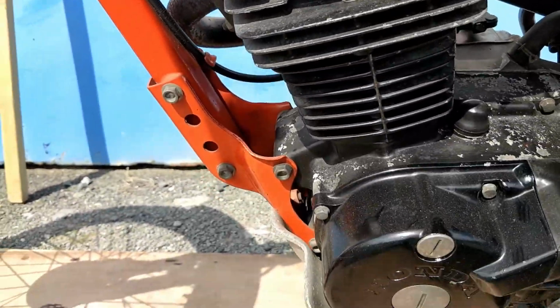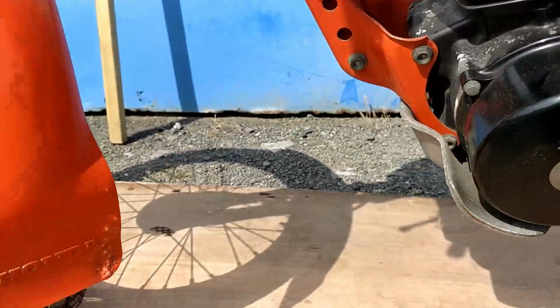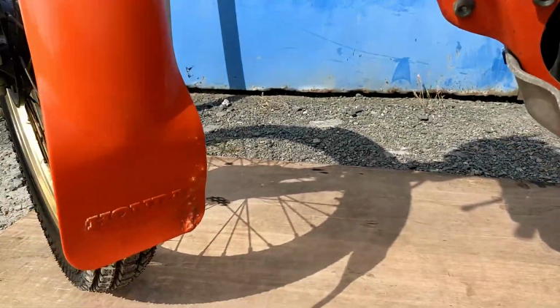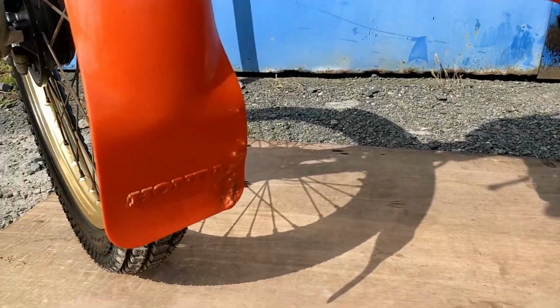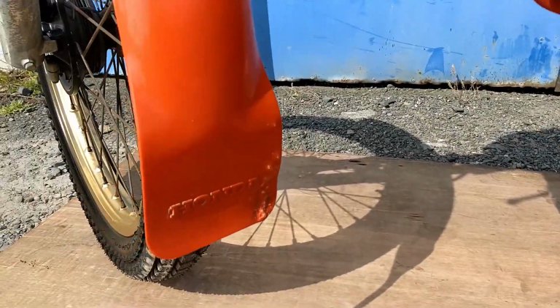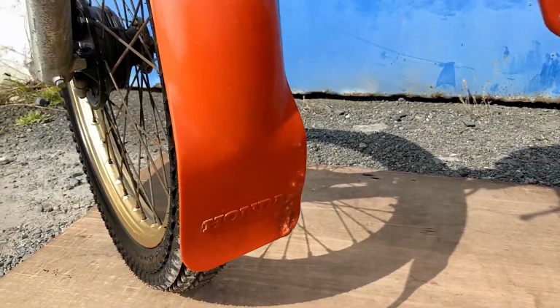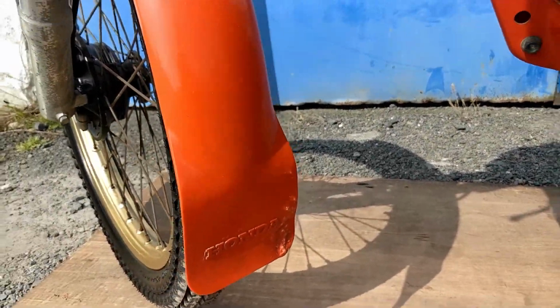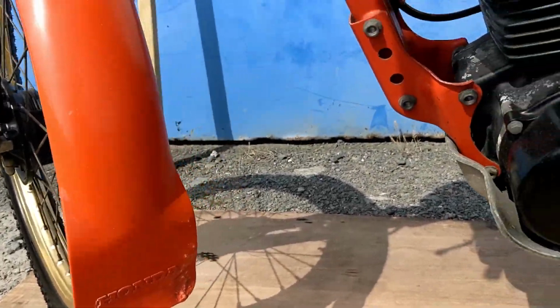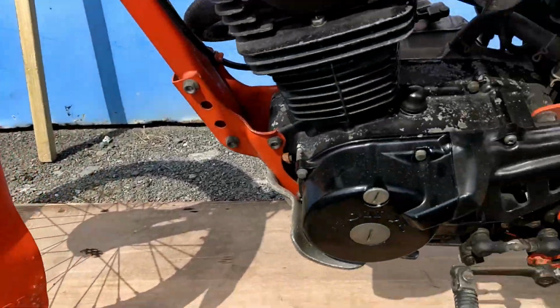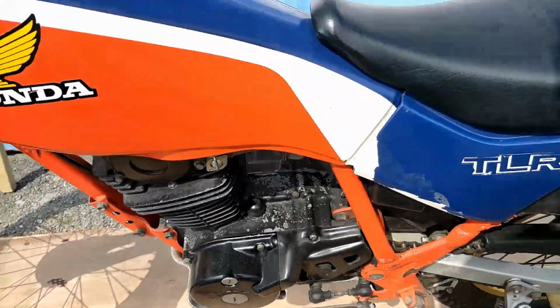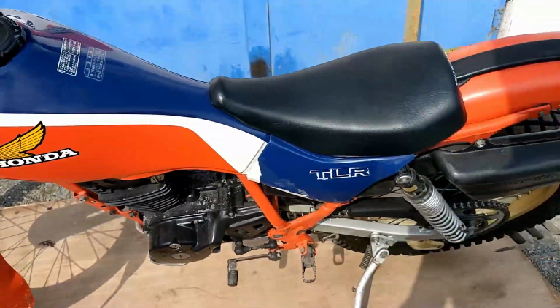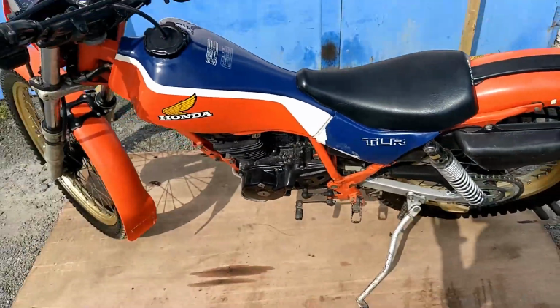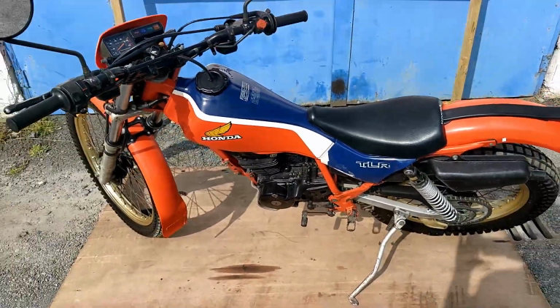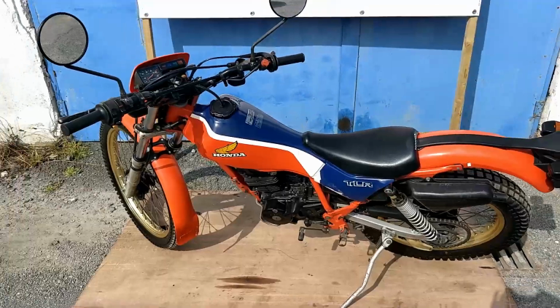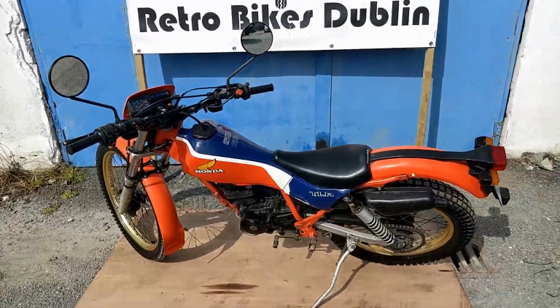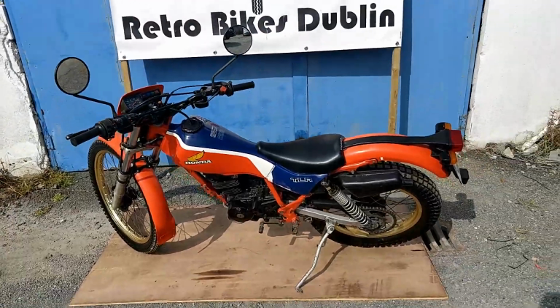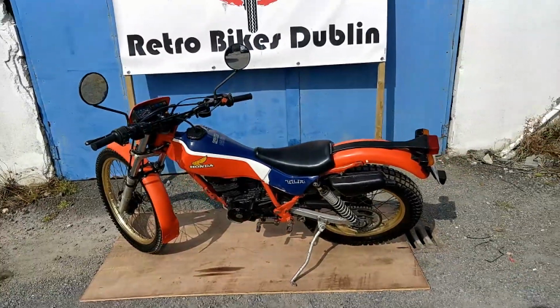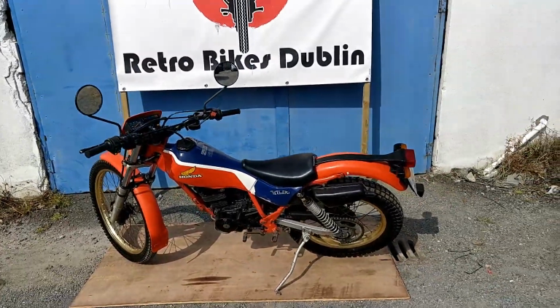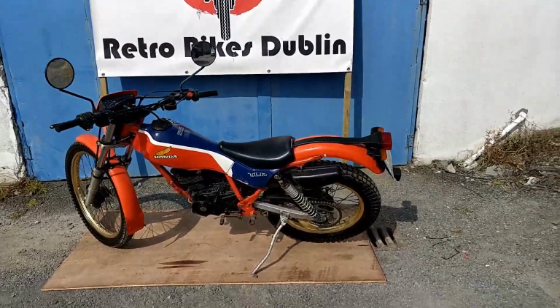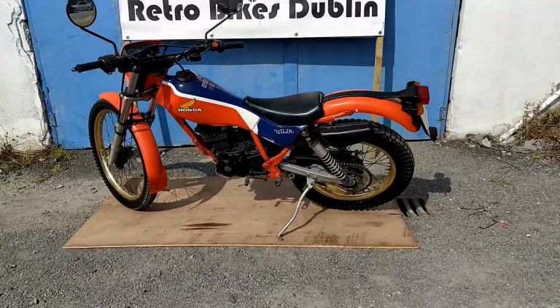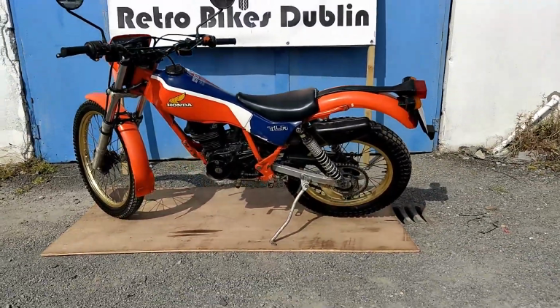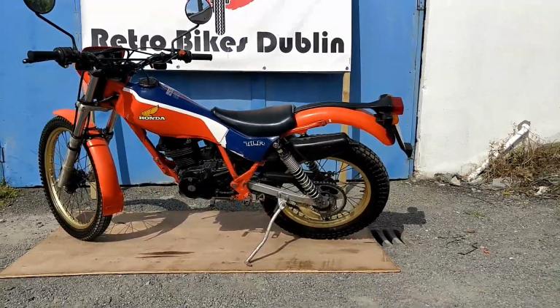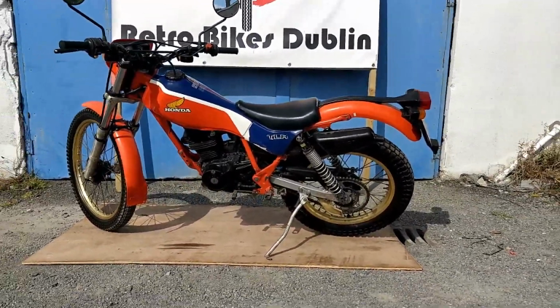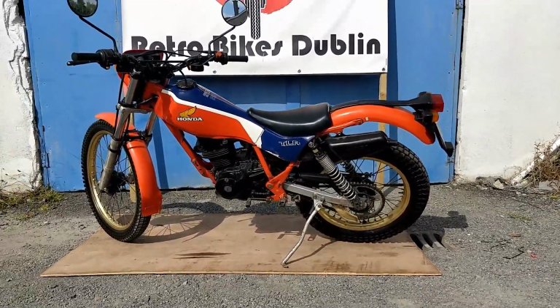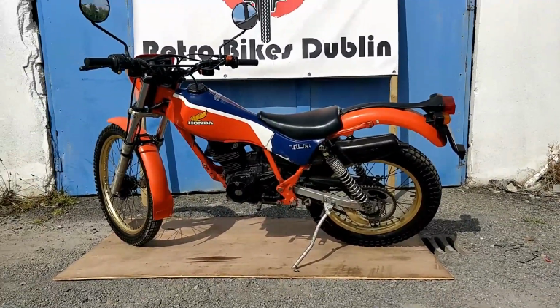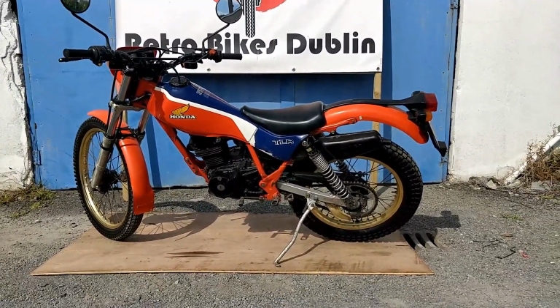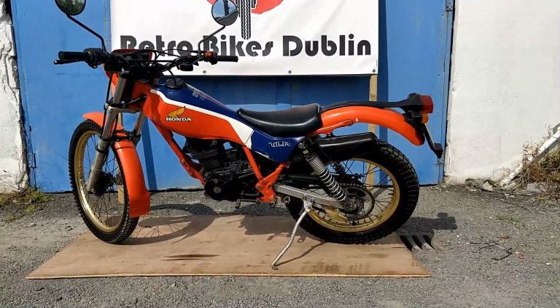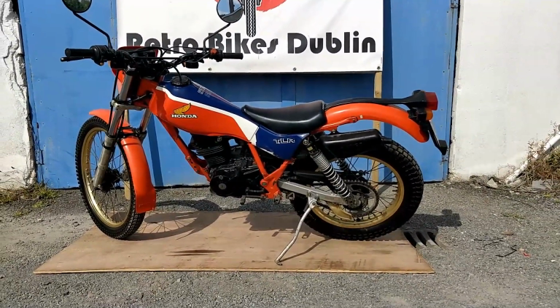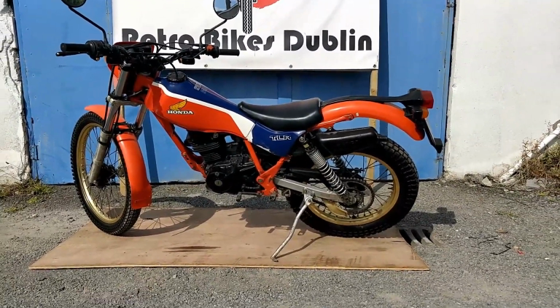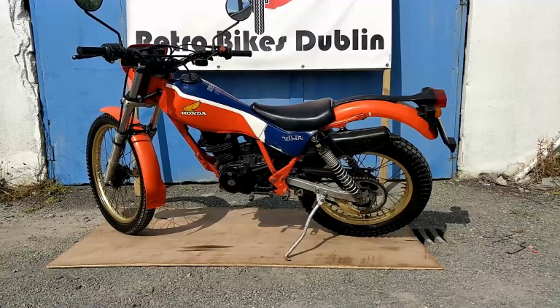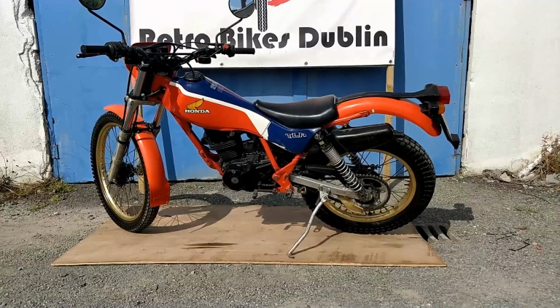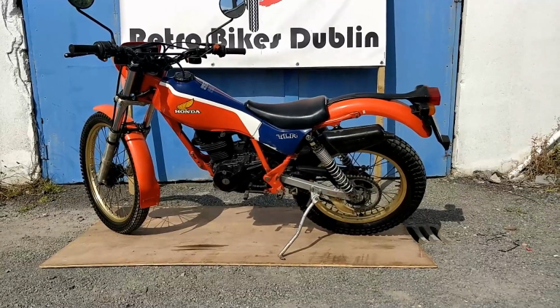All in all, very, very clean bike for what these are. Low kilometers as well. I'll be going out and giving her a test drive so you can see how she runs and that she's allowed on the road itself.